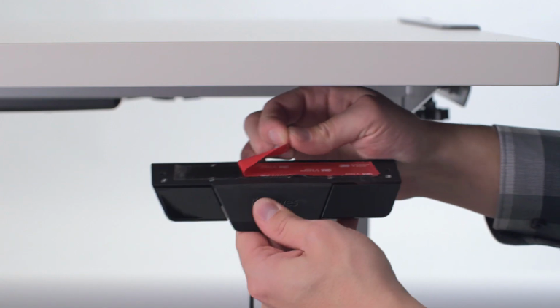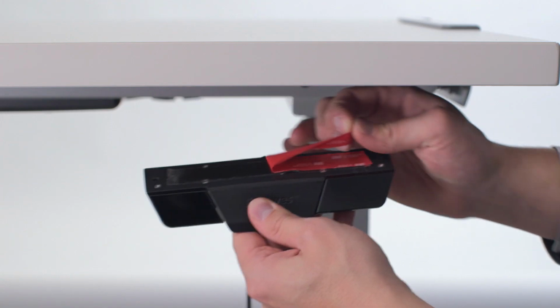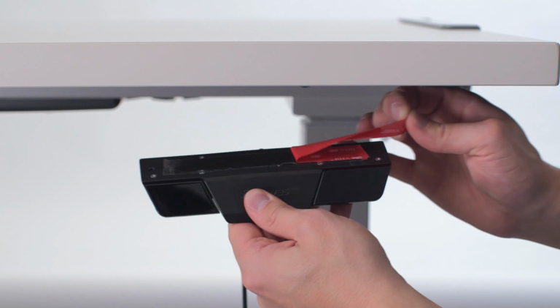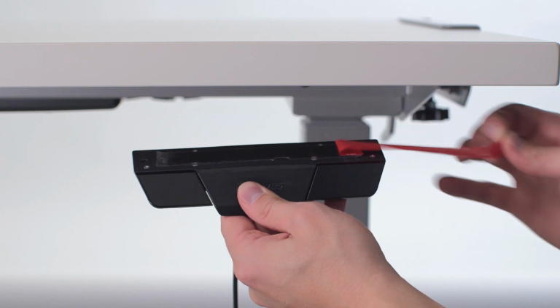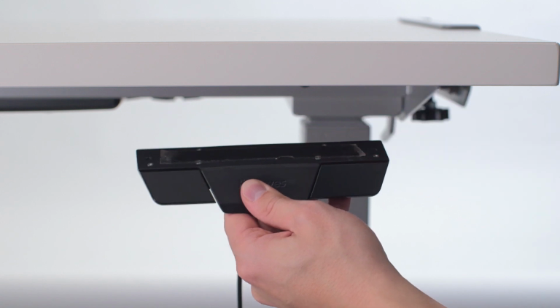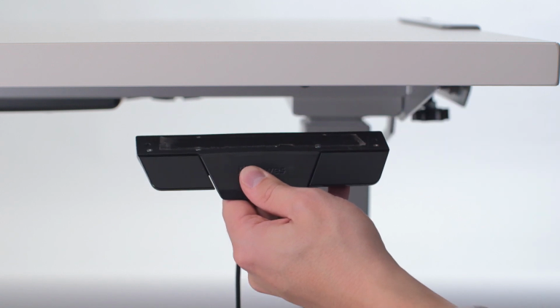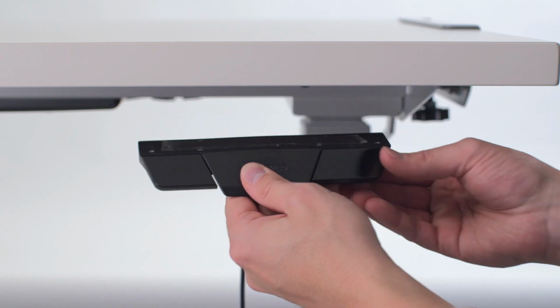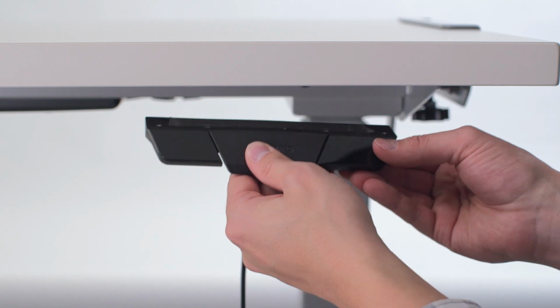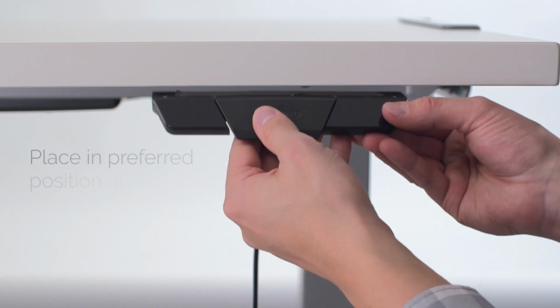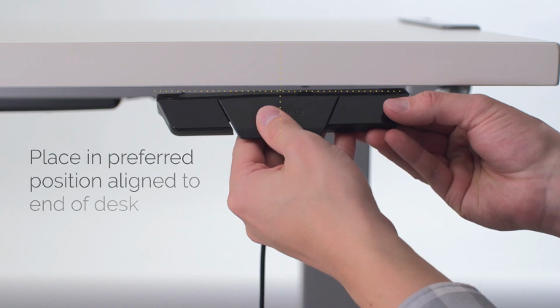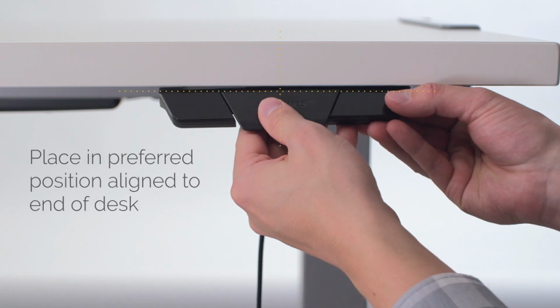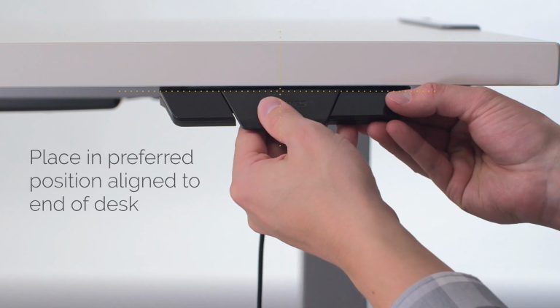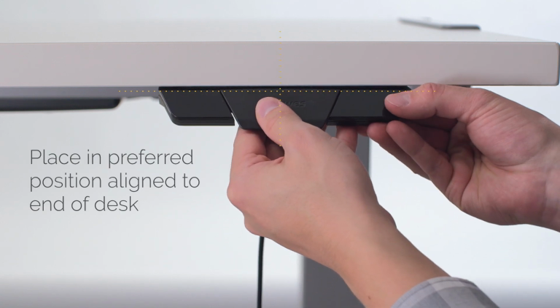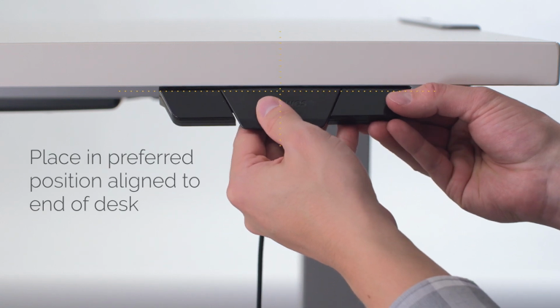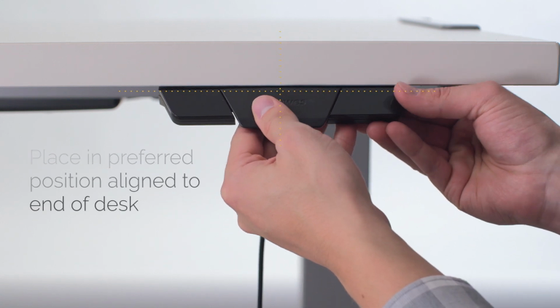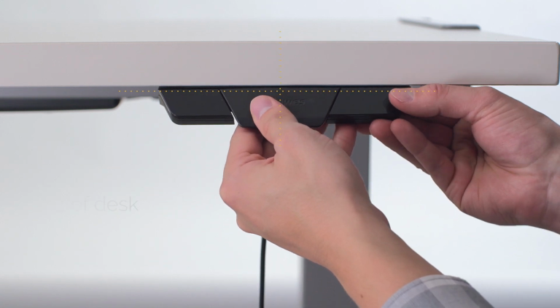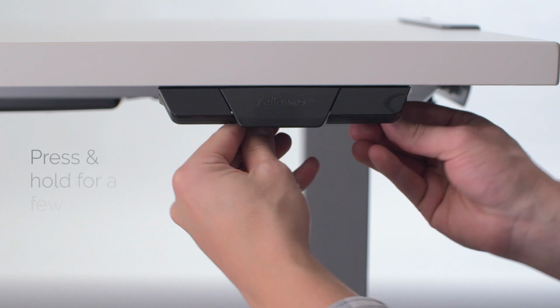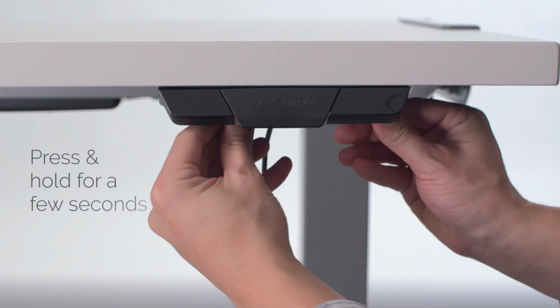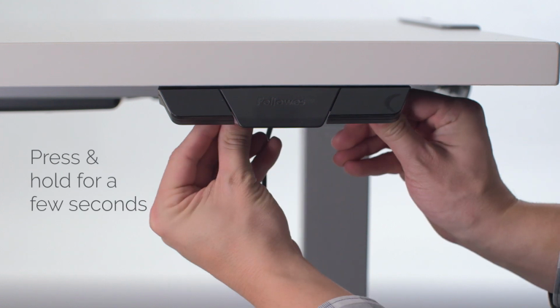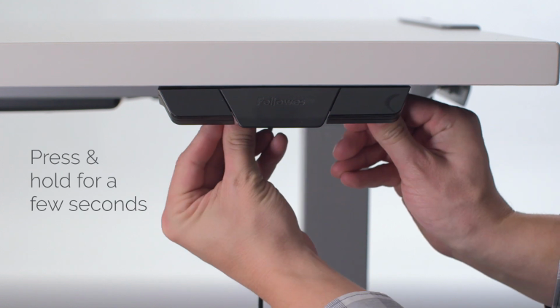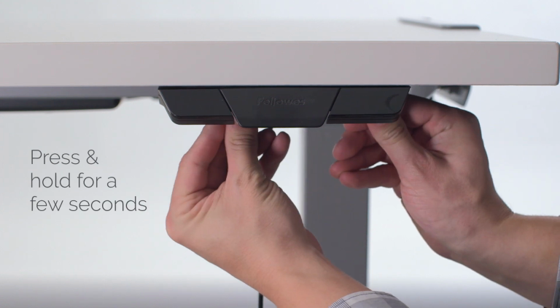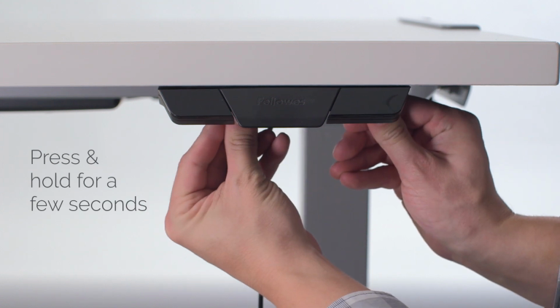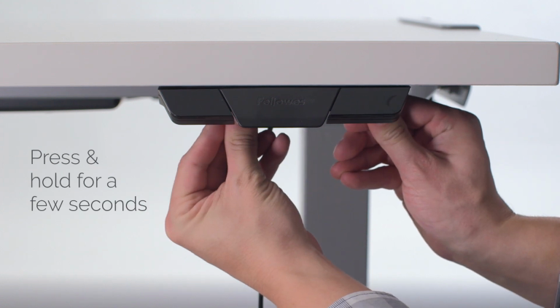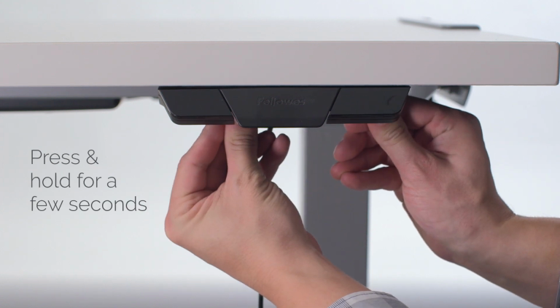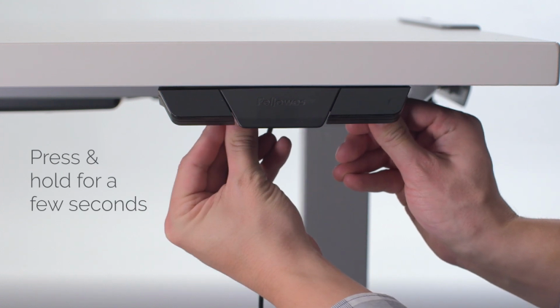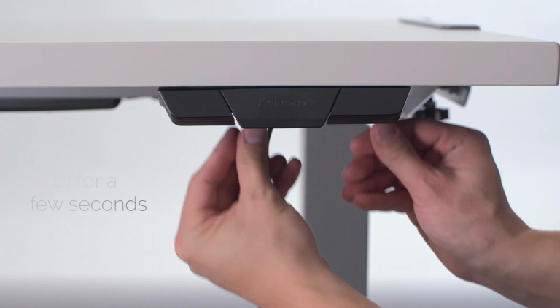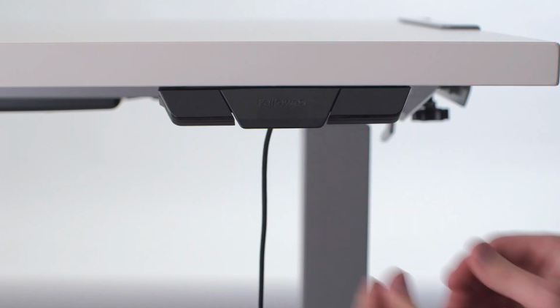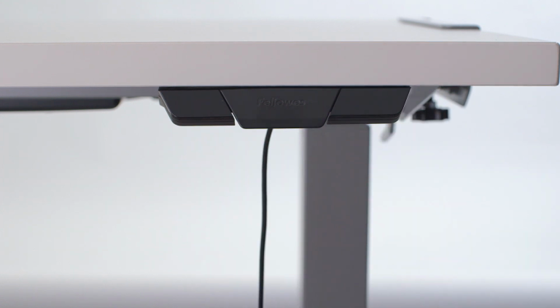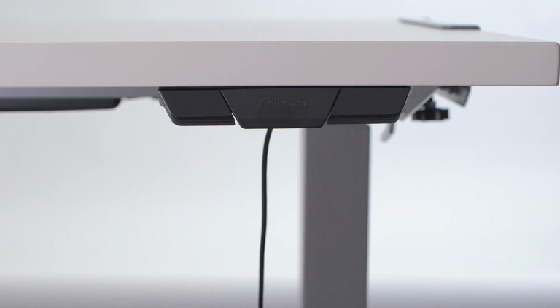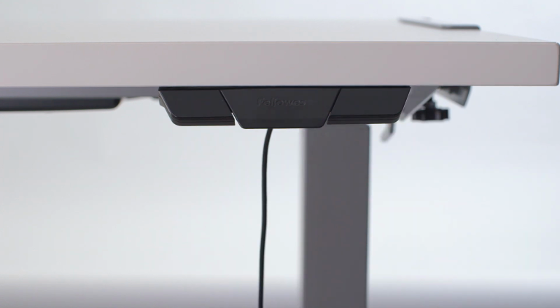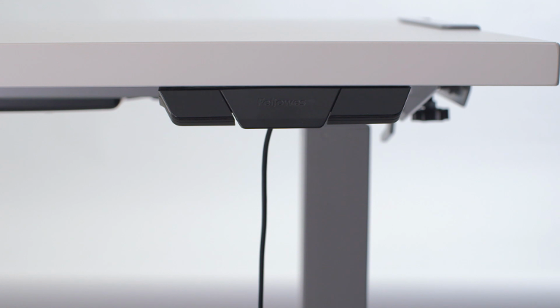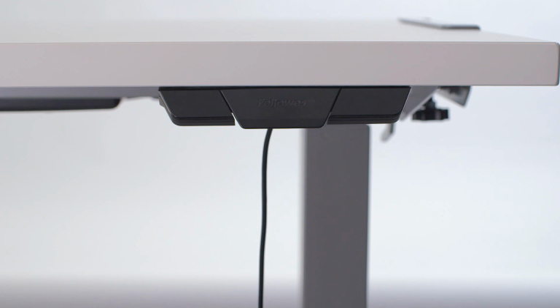Attach the control panel by peeling off the adhesive backing and place in your preferred position. Press and hold for a few seconds to ensure that it's secure. You may also attach this with included screws.